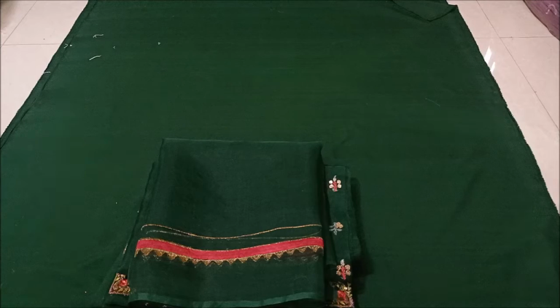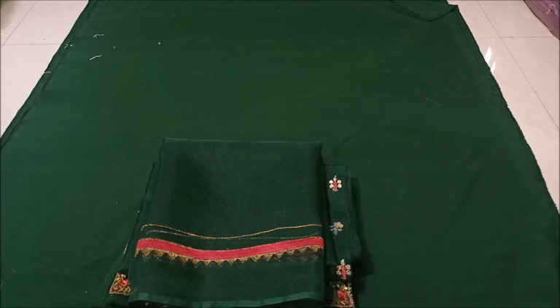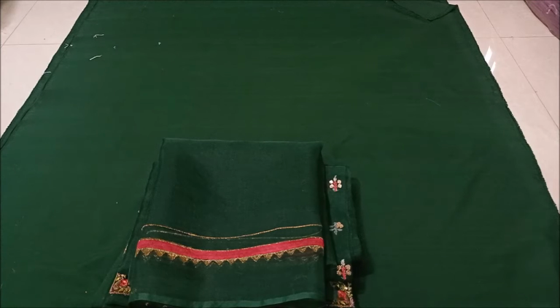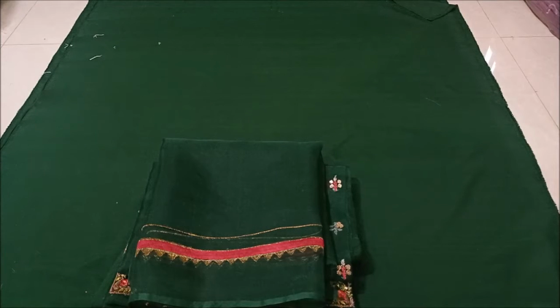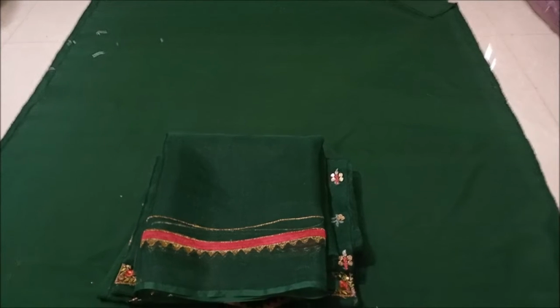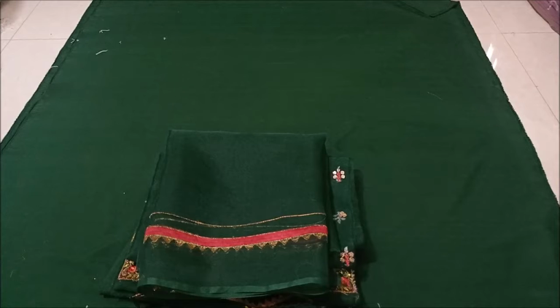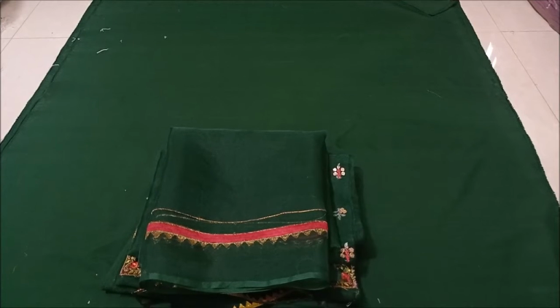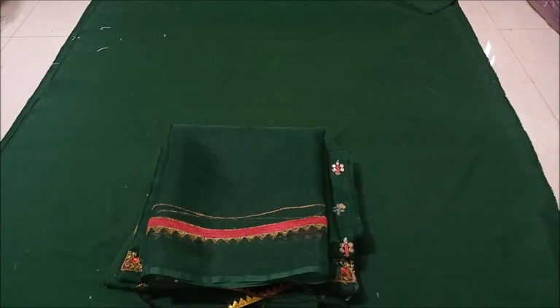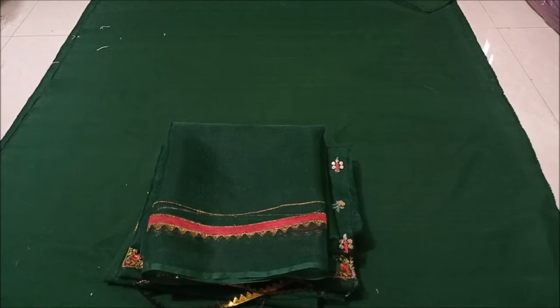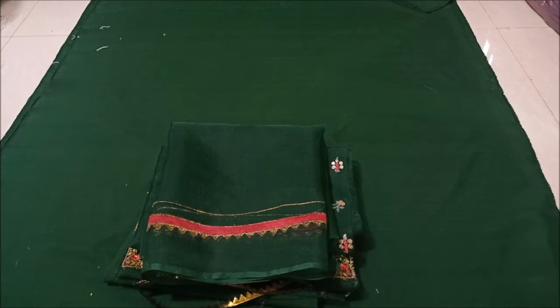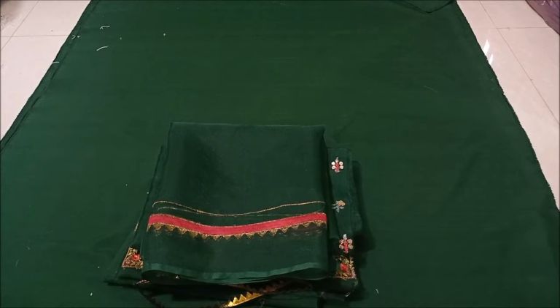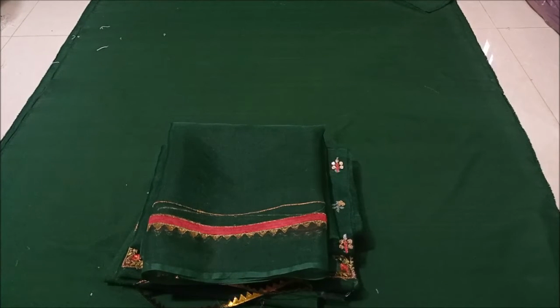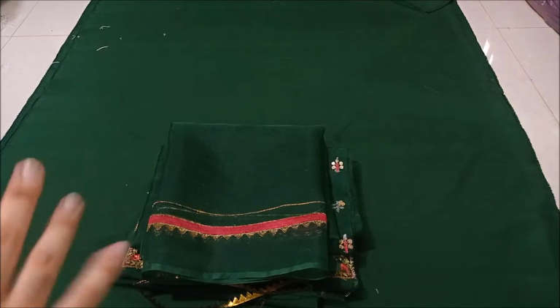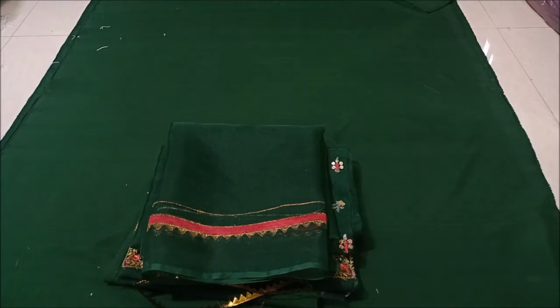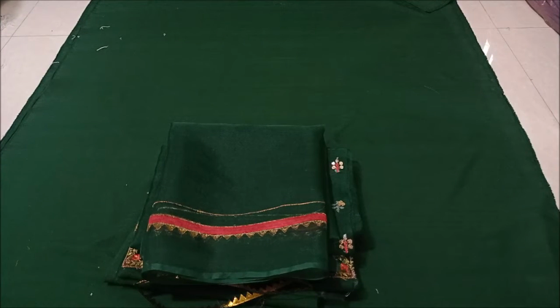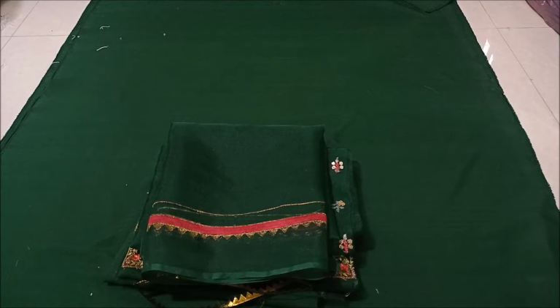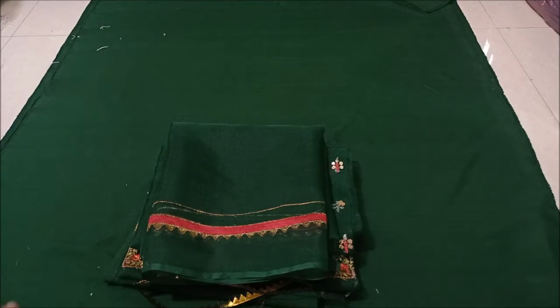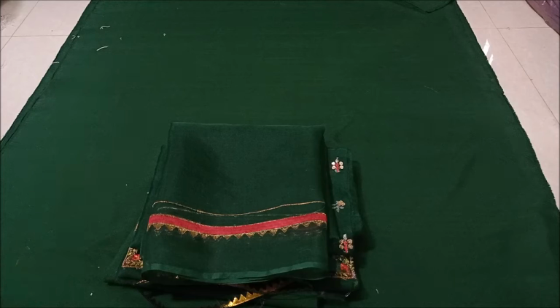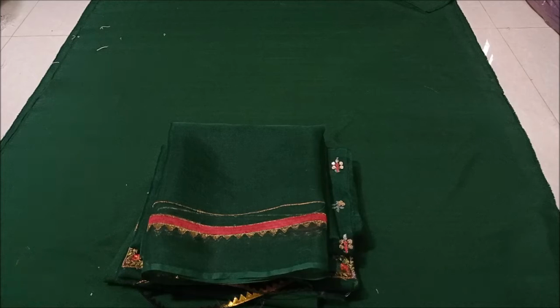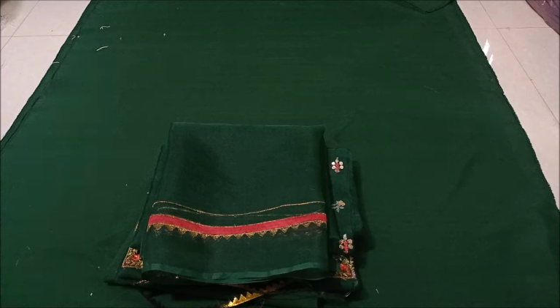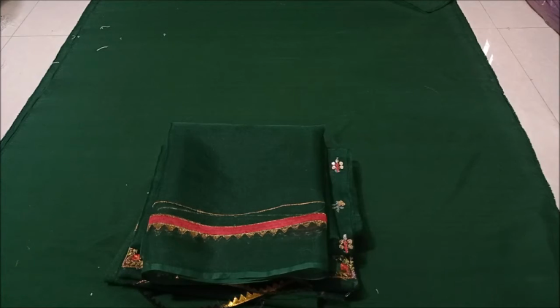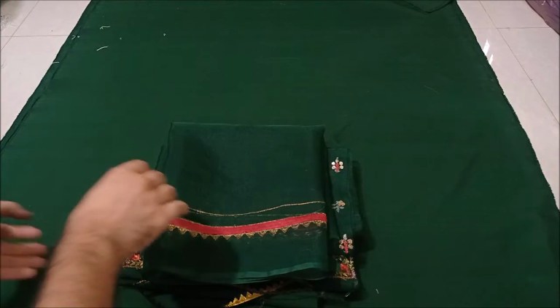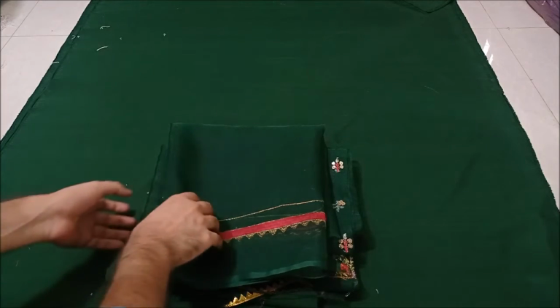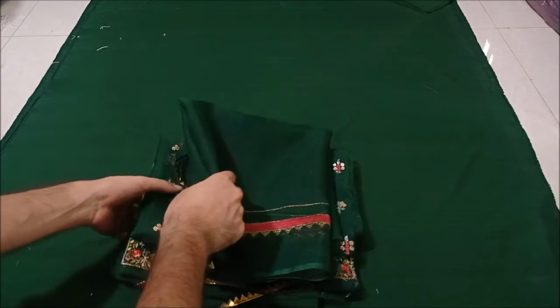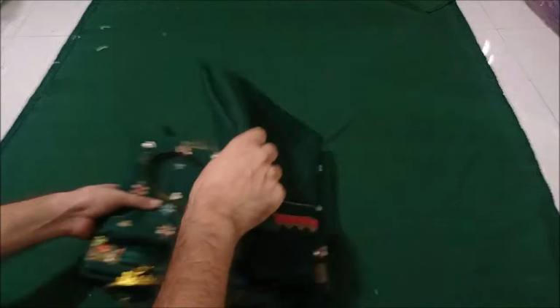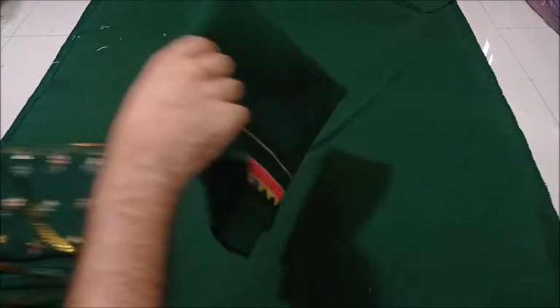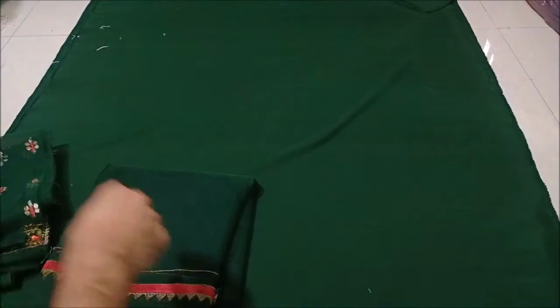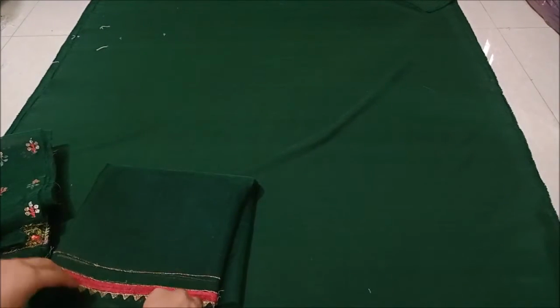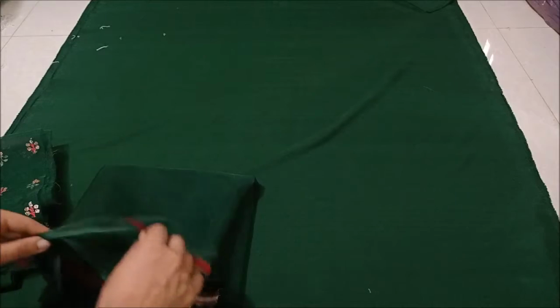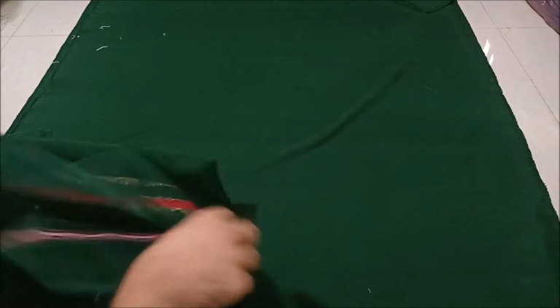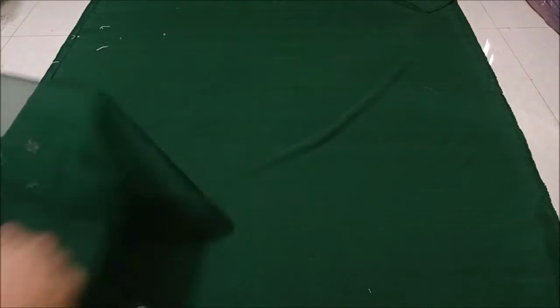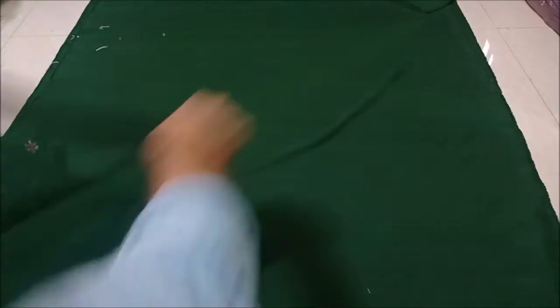Hello everyone, welcome to the brand new design of Maria B formal kits collection. This is a frock from Maria B formal kits collection. In this video, I will show you the full dress. Let's start with the shirt.